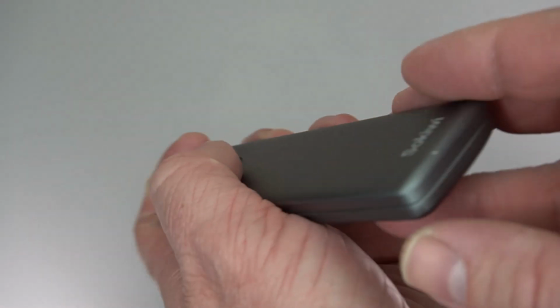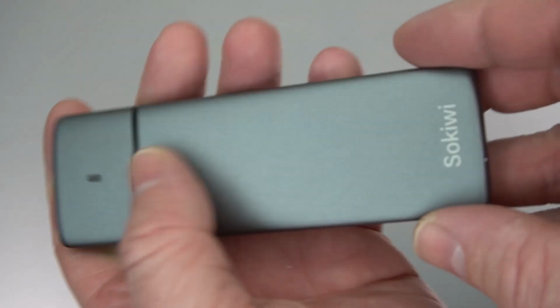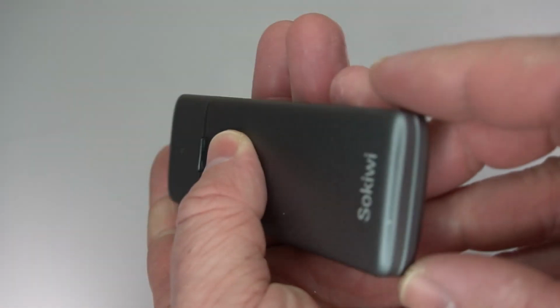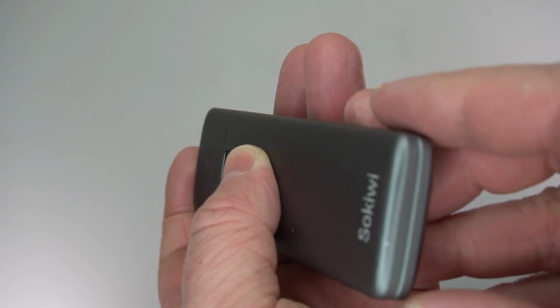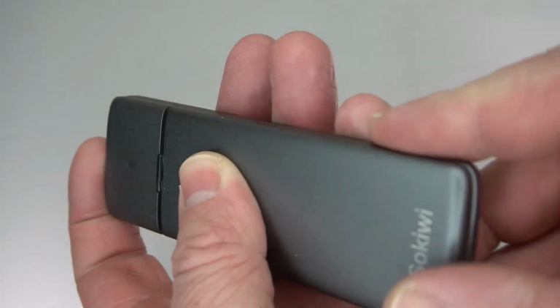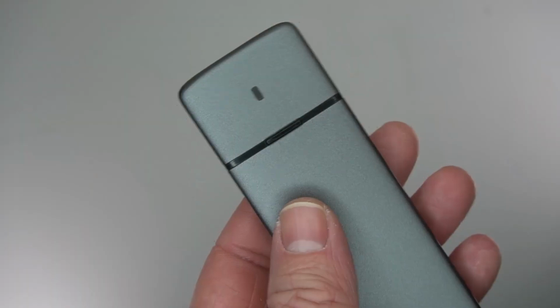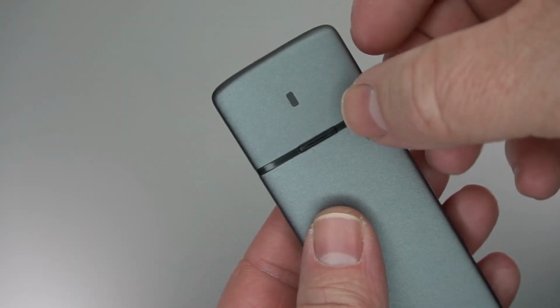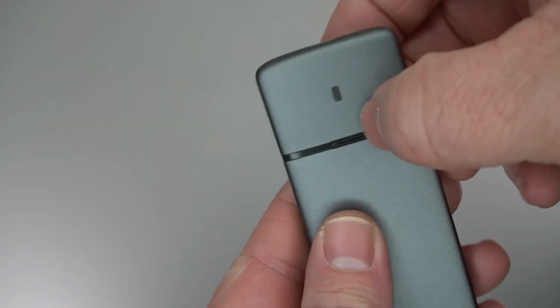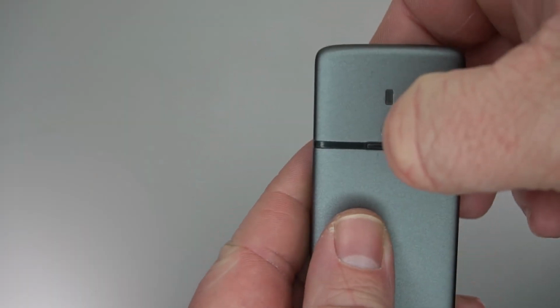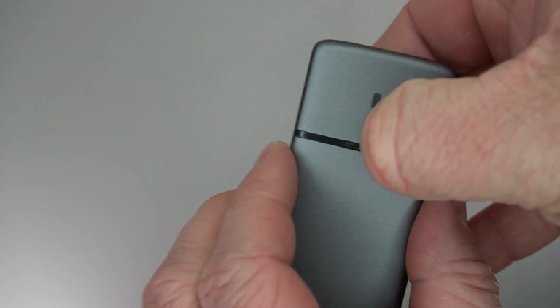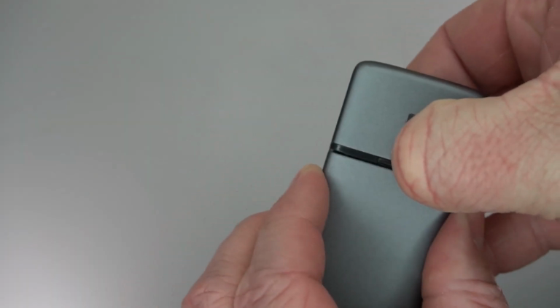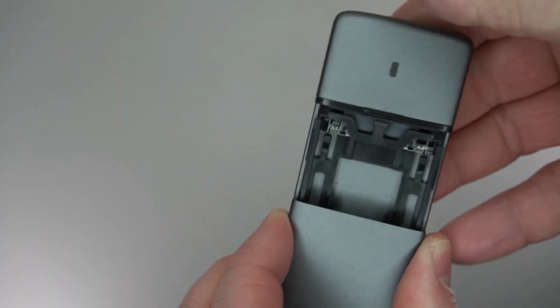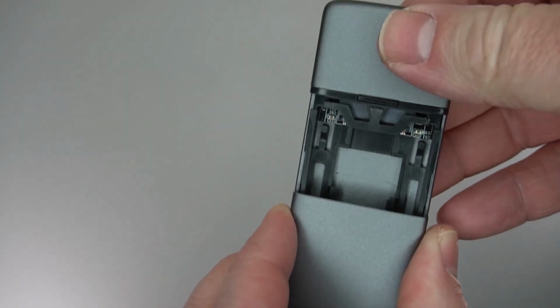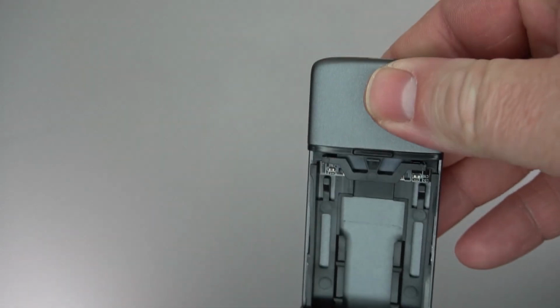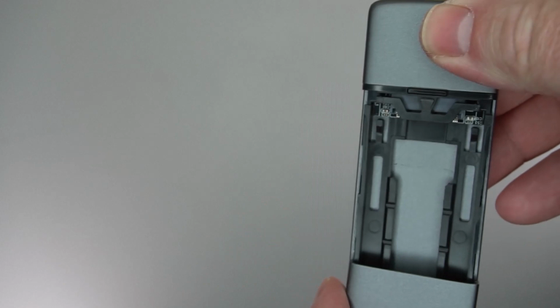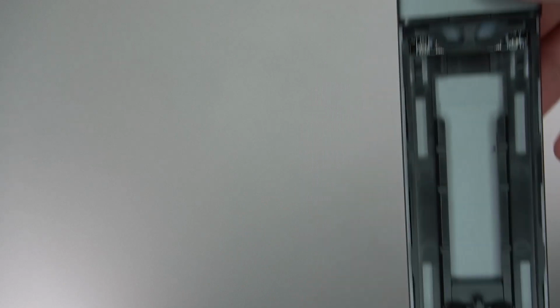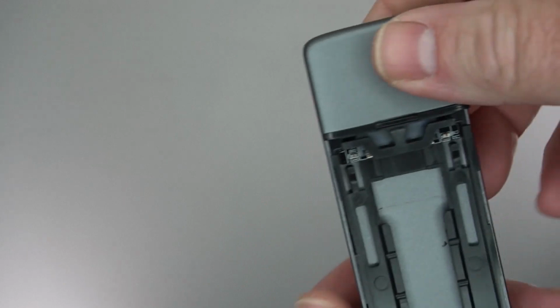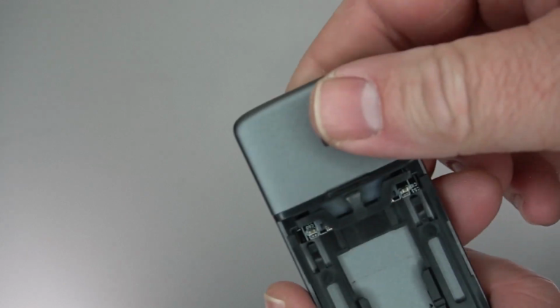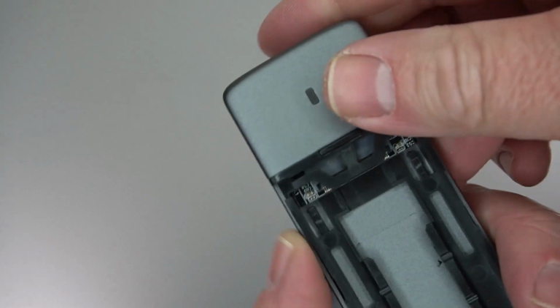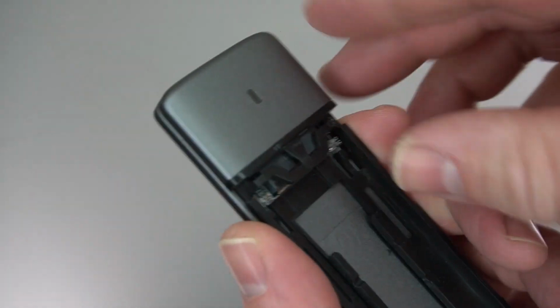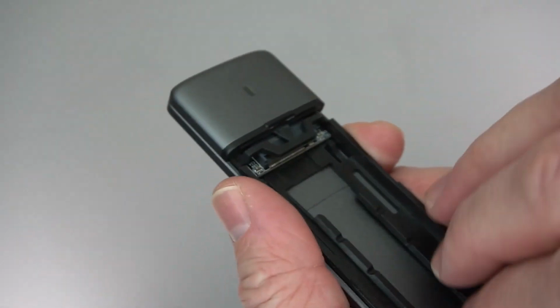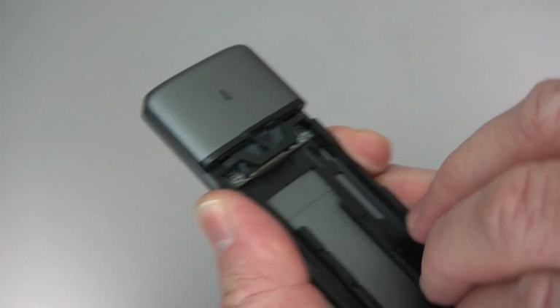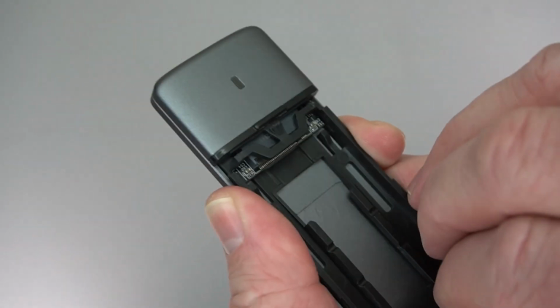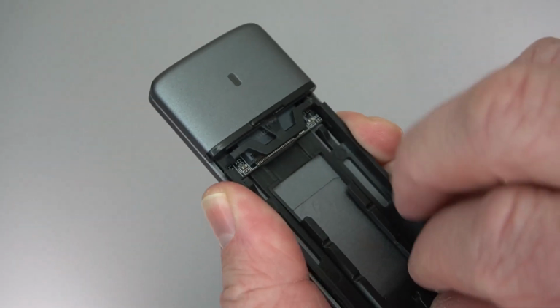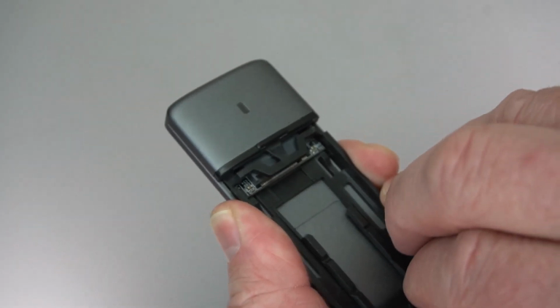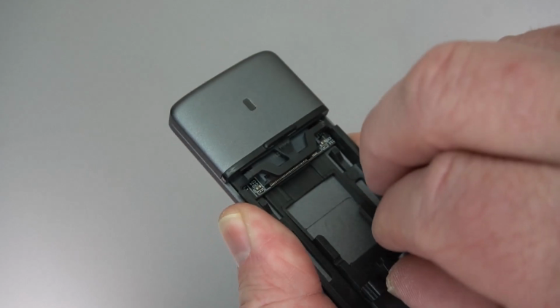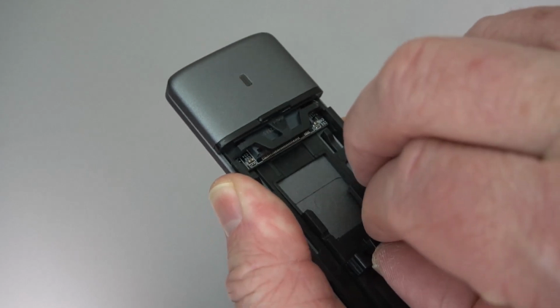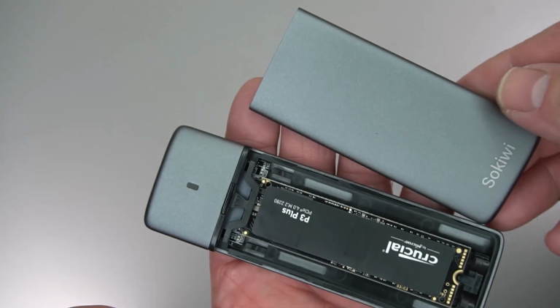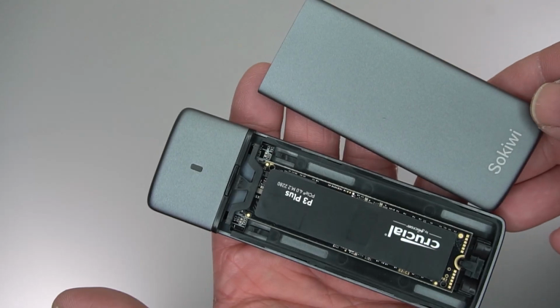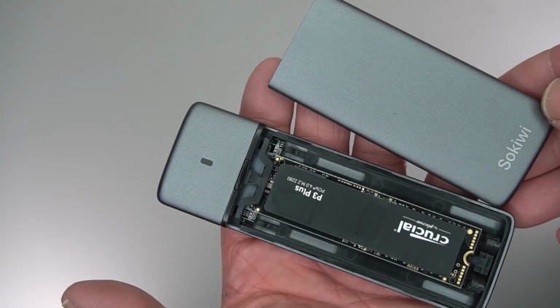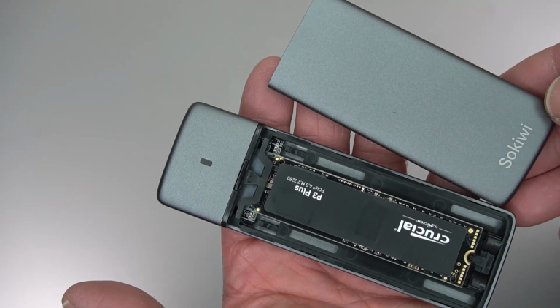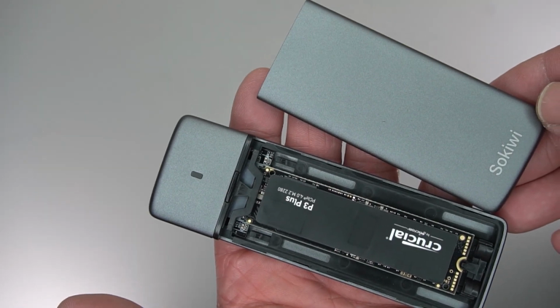It's made of aluminum and it's a really nice solid build. To open it up you just press that tab down and slide it out. When you're ready to put in the drive, you place the drive in and then slide the plastic tab into place.